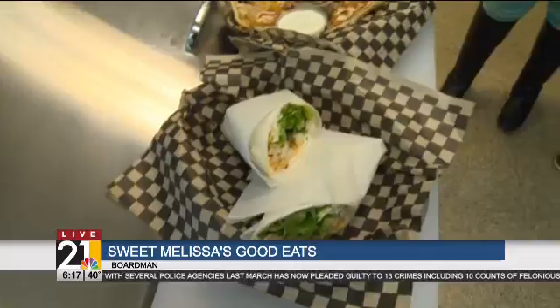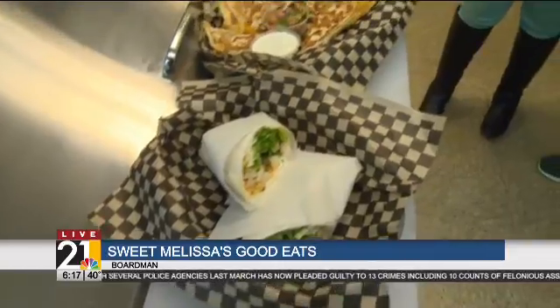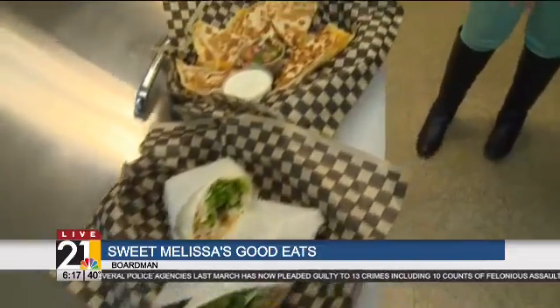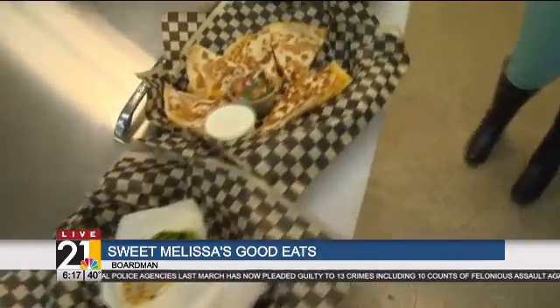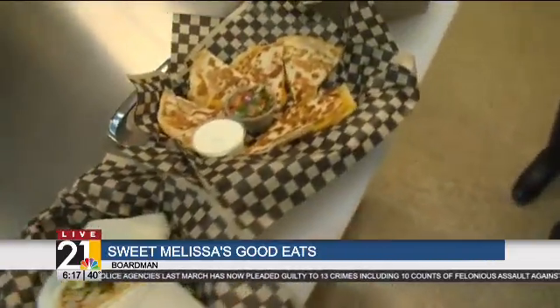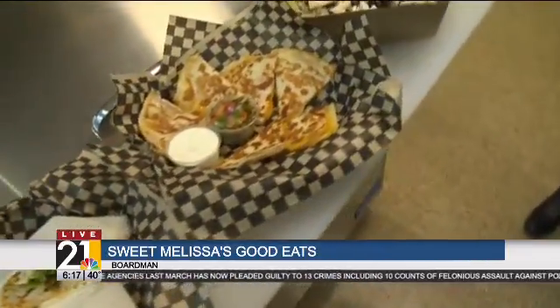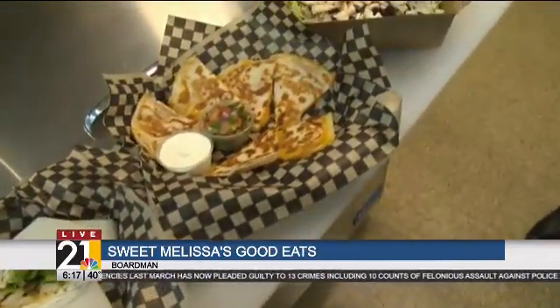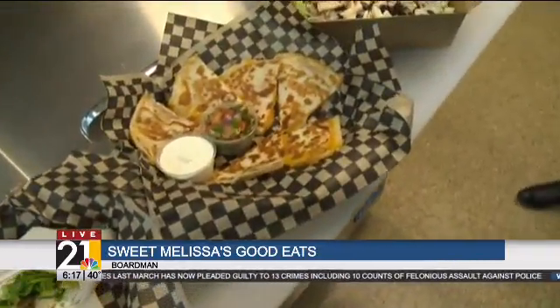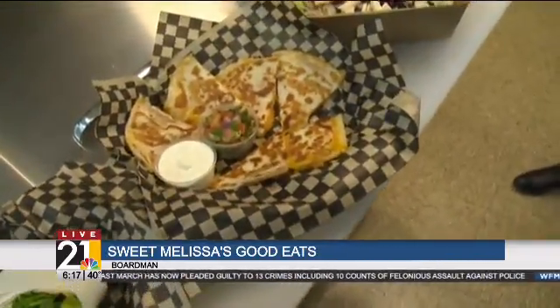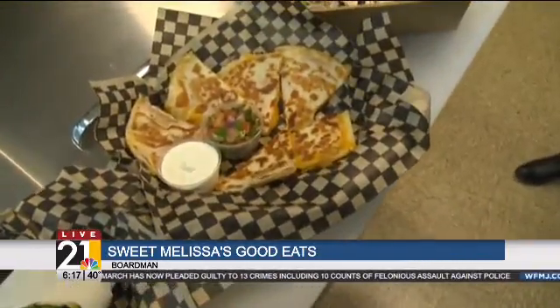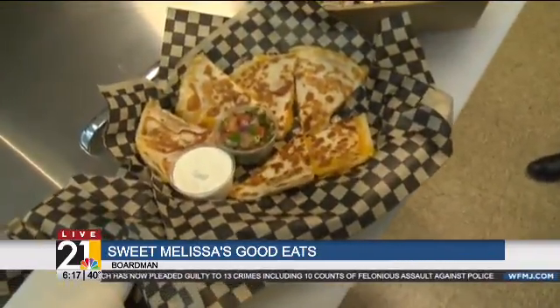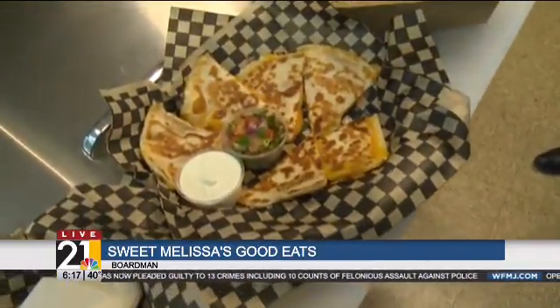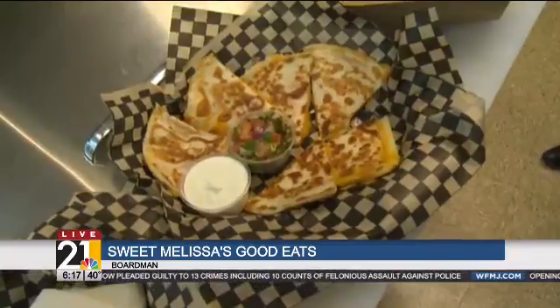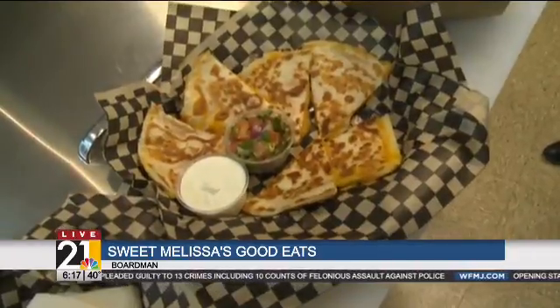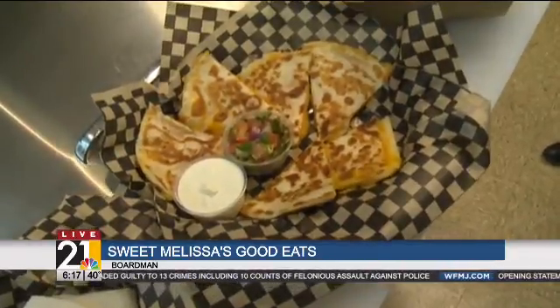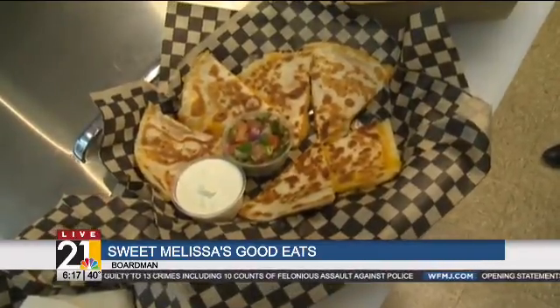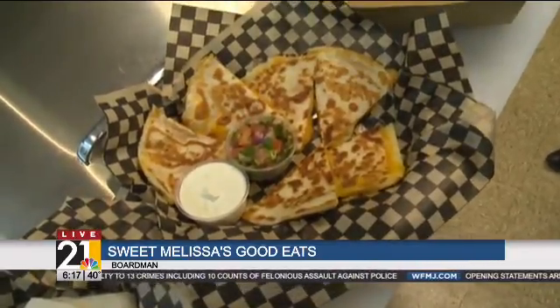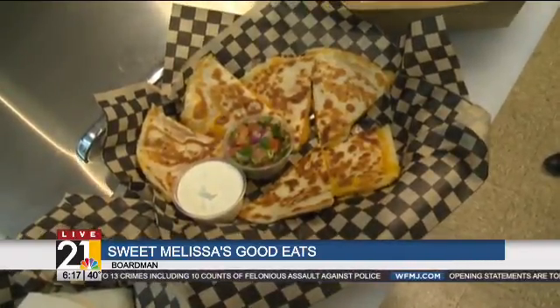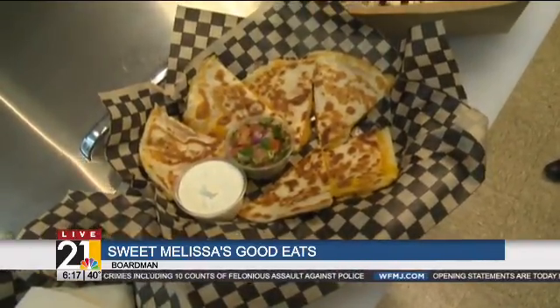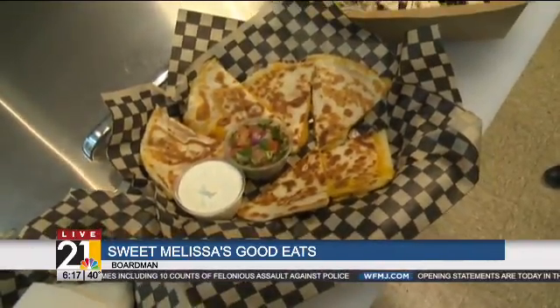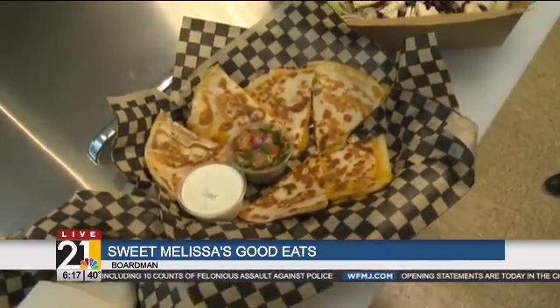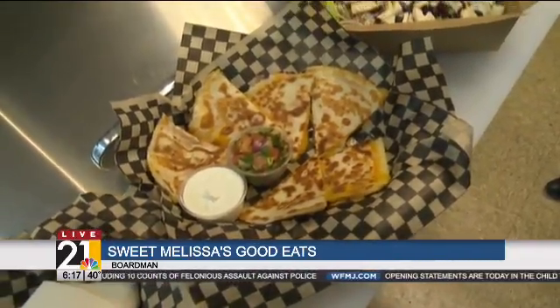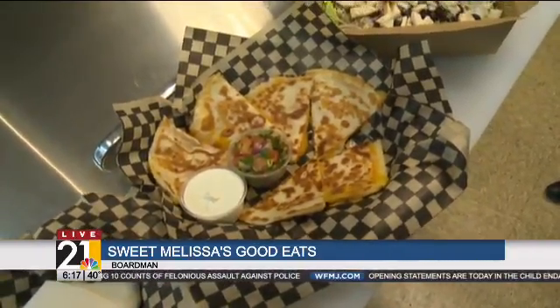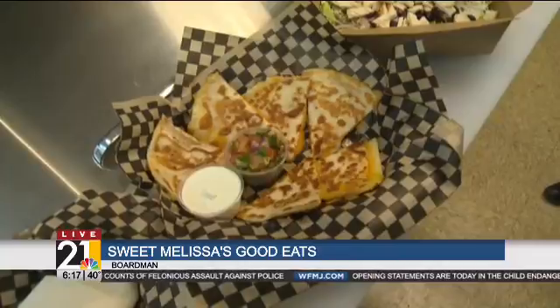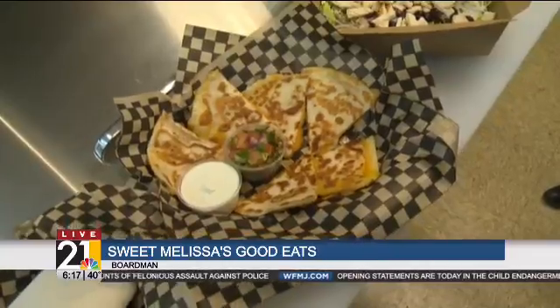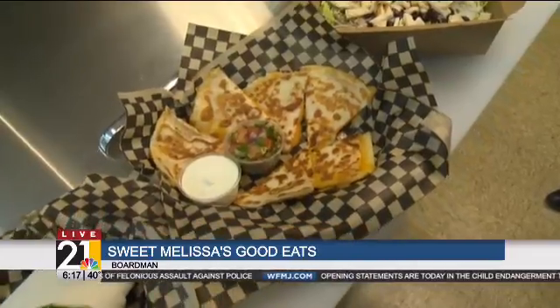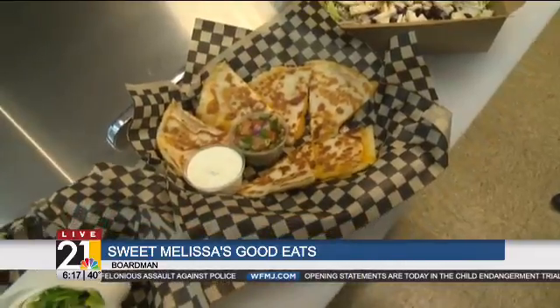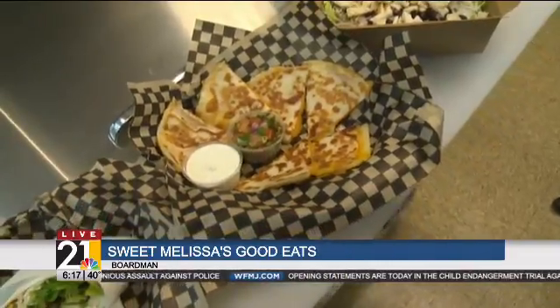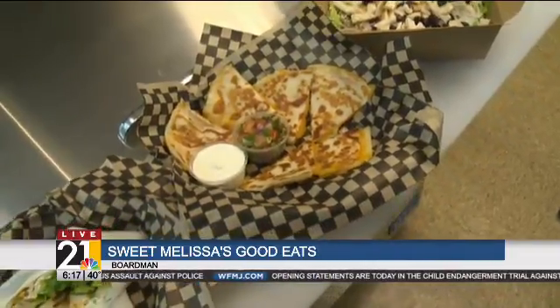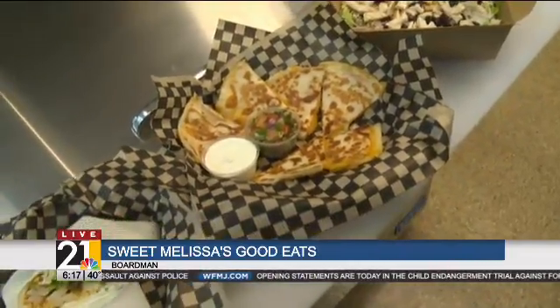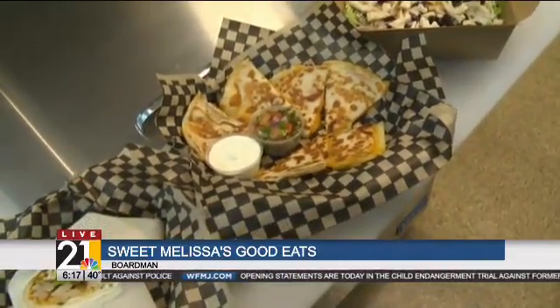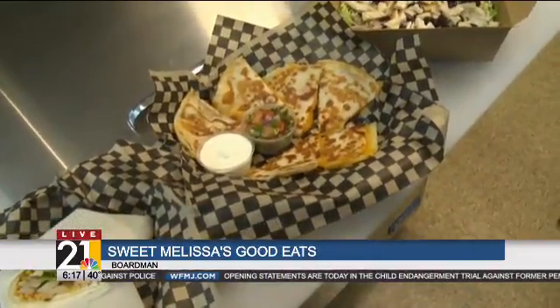Now this right here is called our grilled cheeser. It comes in two sizes — I made the large one. There are six pieces in the large, and you get a side of sour cream and pico de gallo that's freshly made. It's good for kids or just good to share.